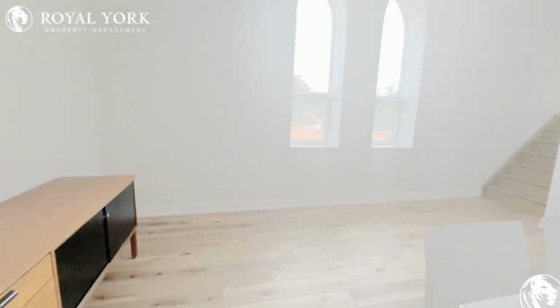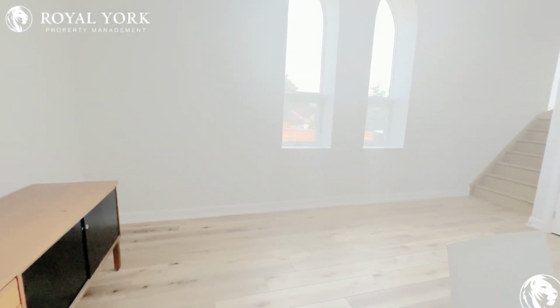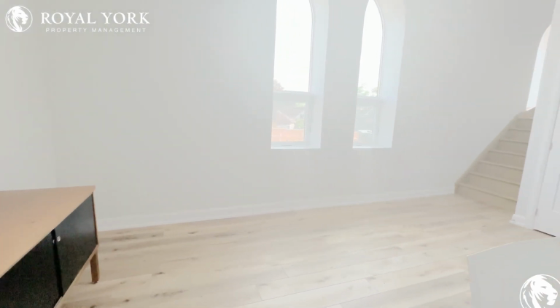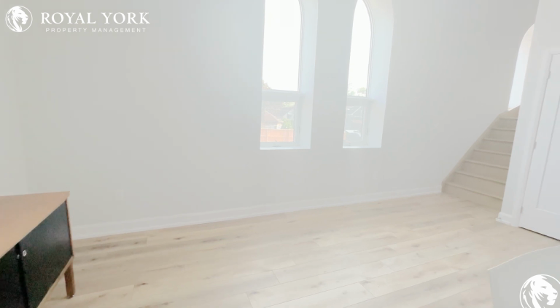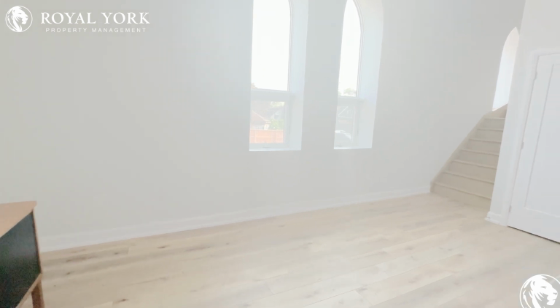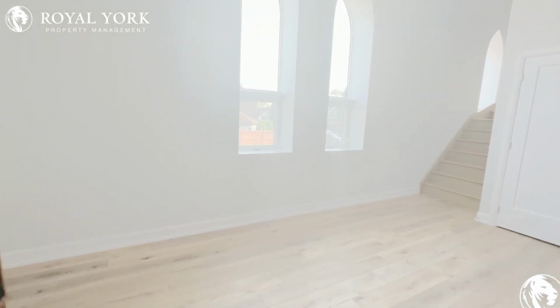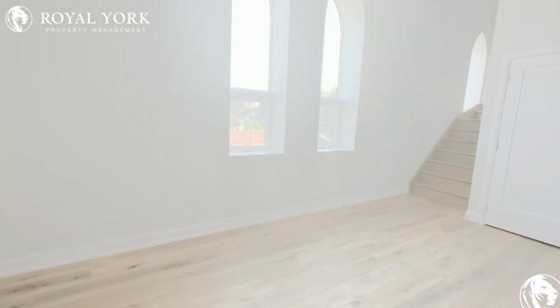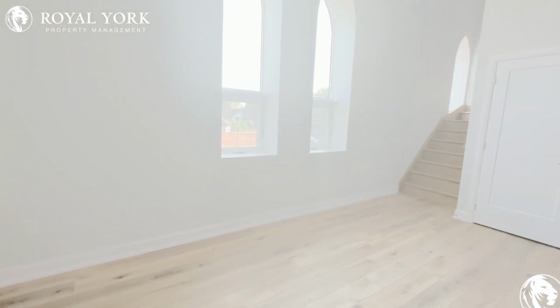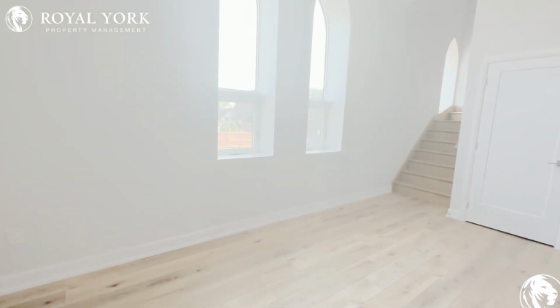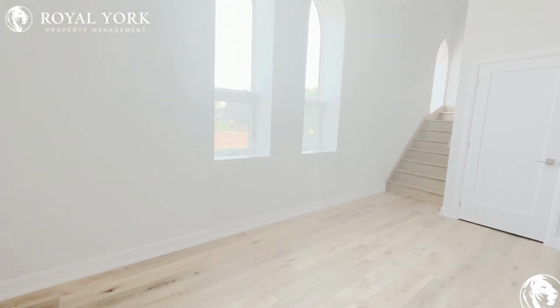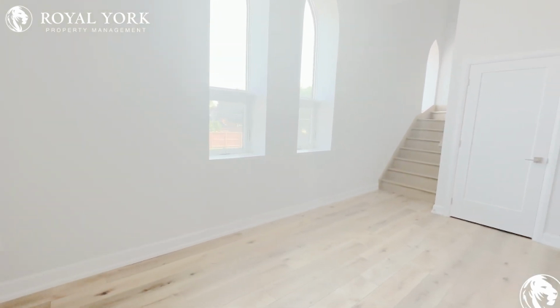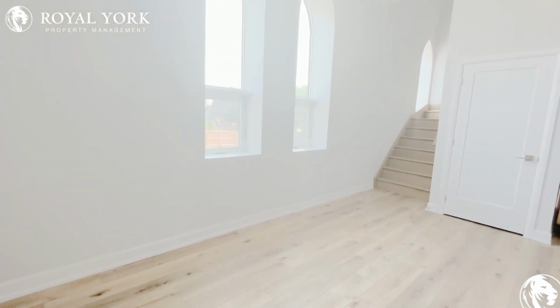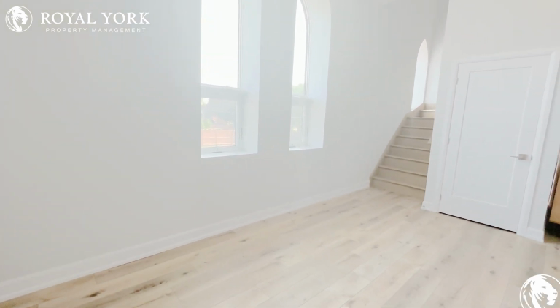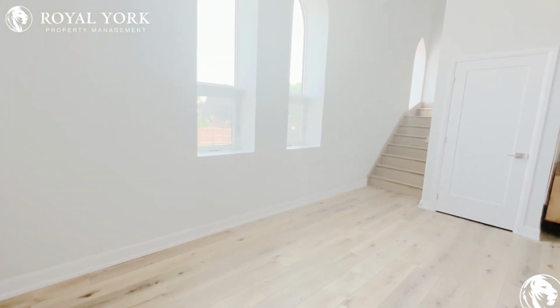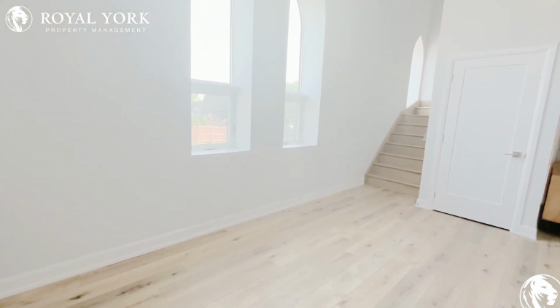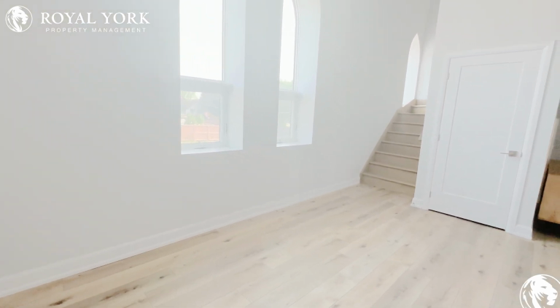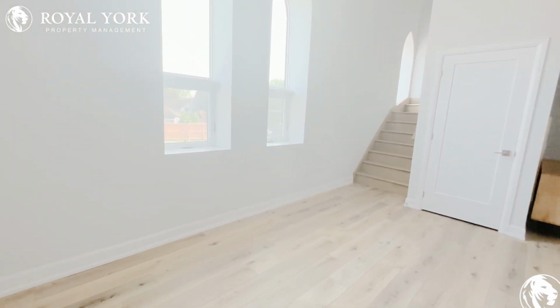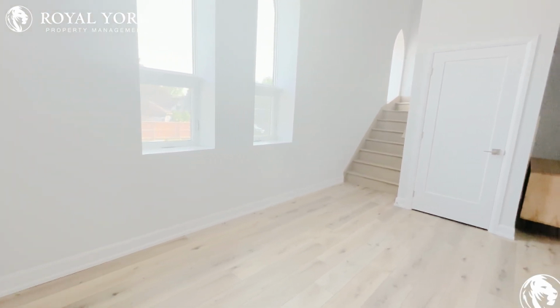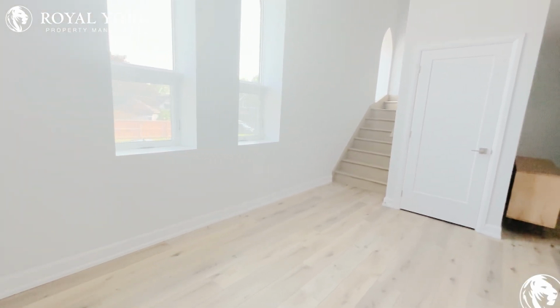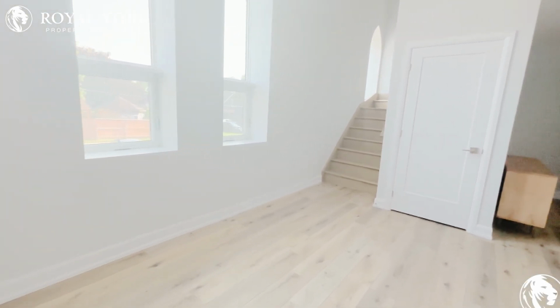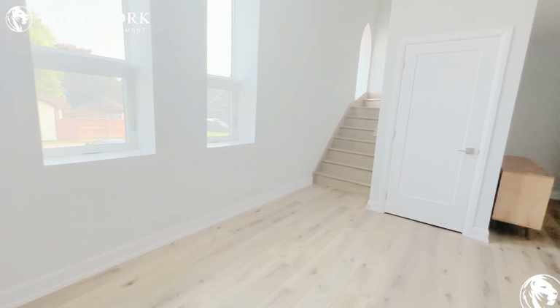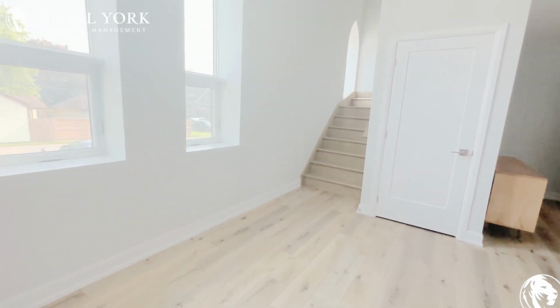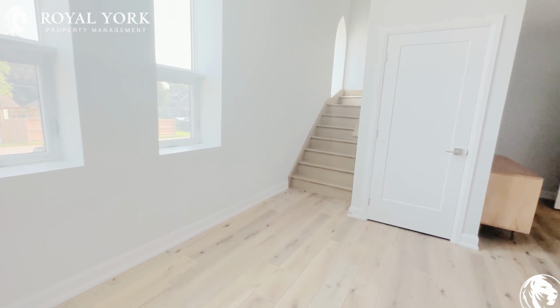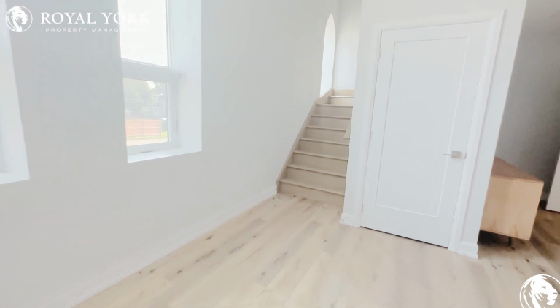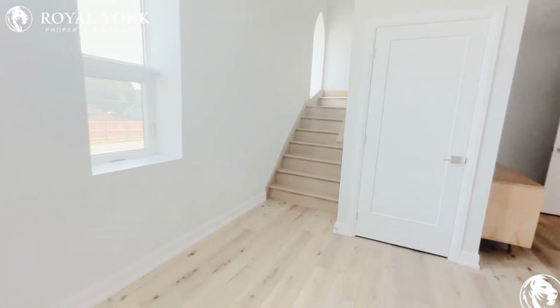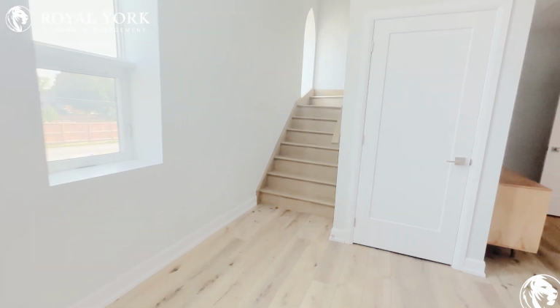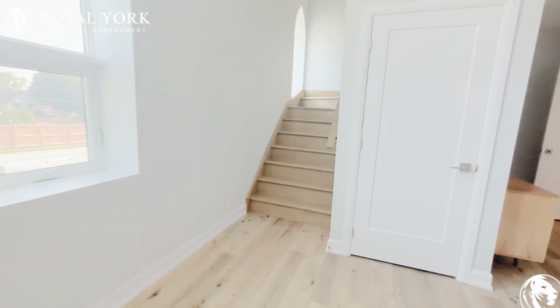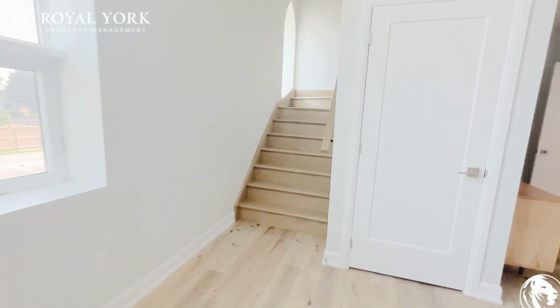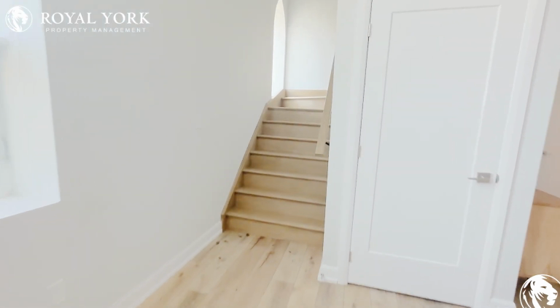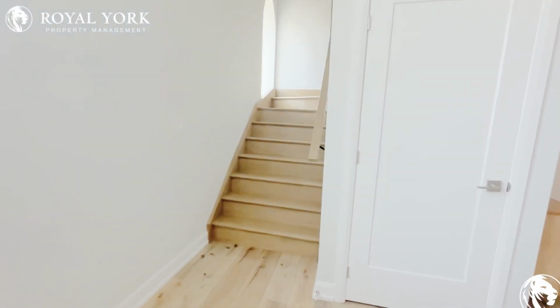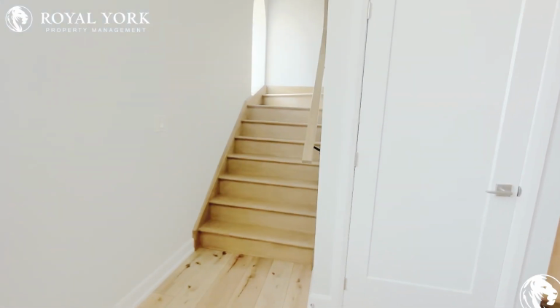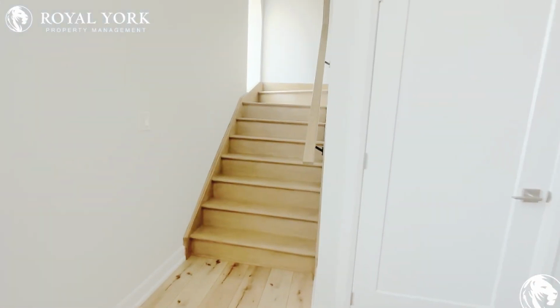This will be the living room area. It's very nice. Moving on to upstairs.